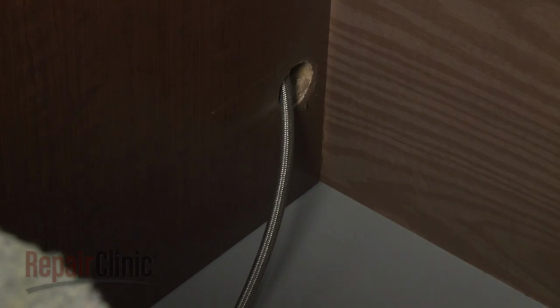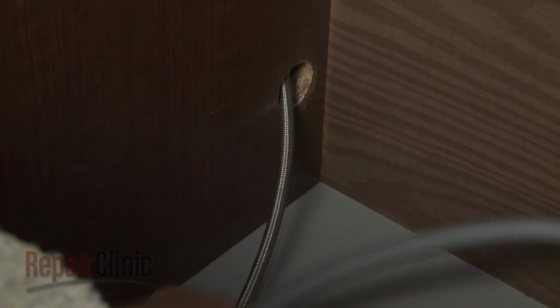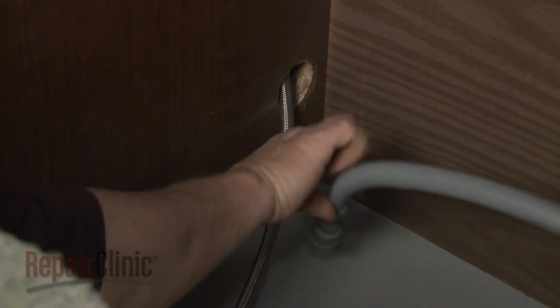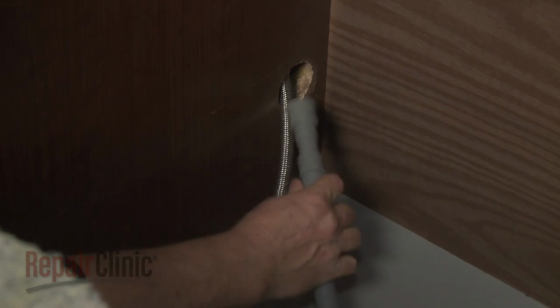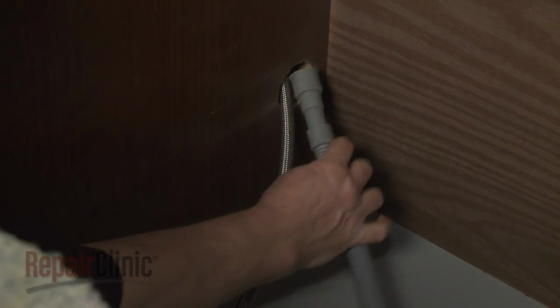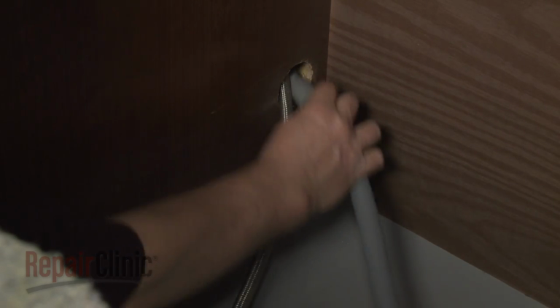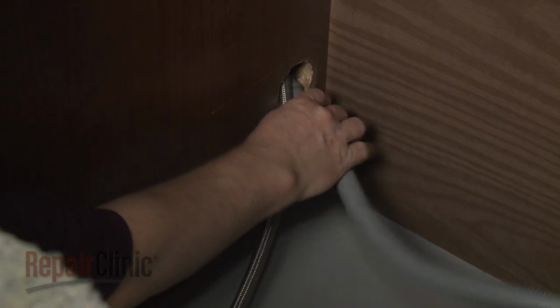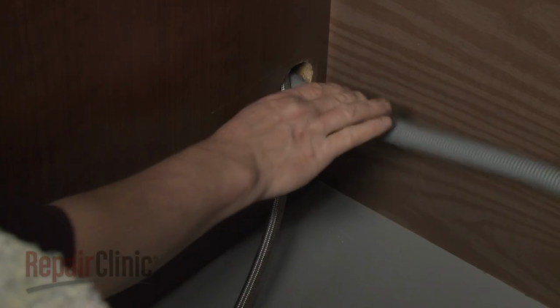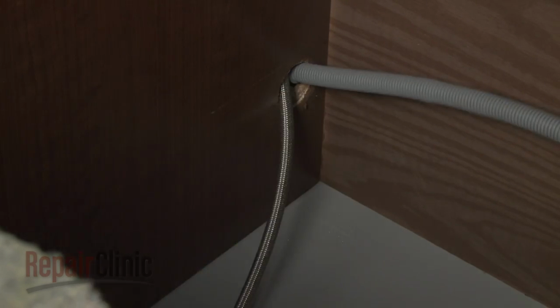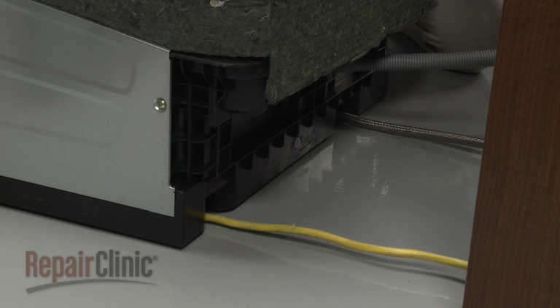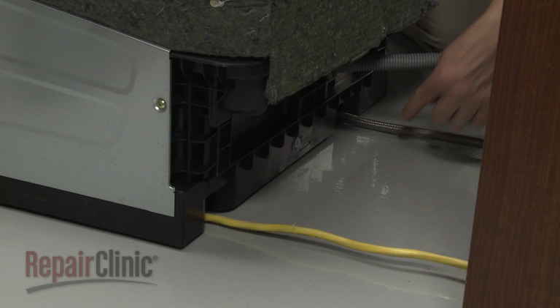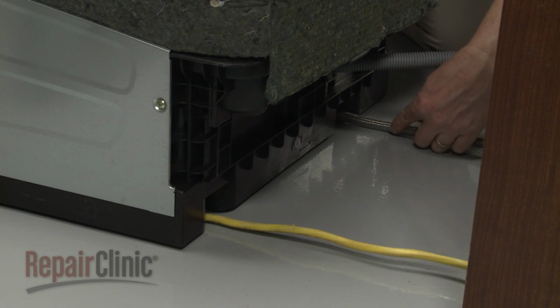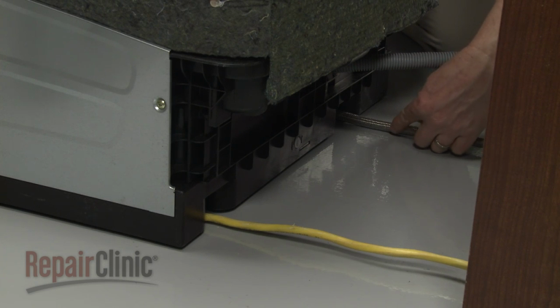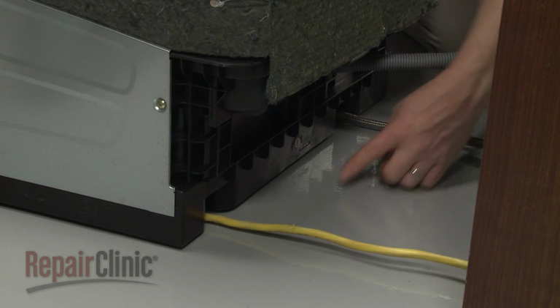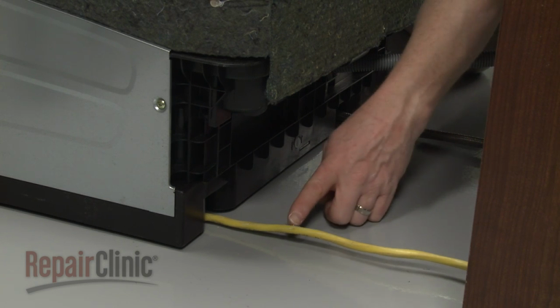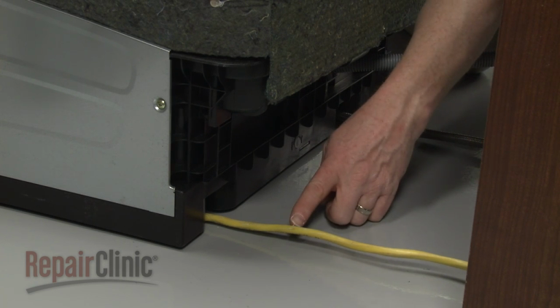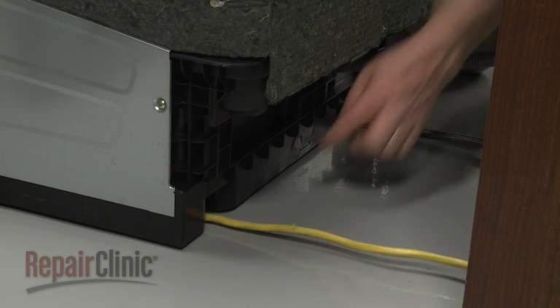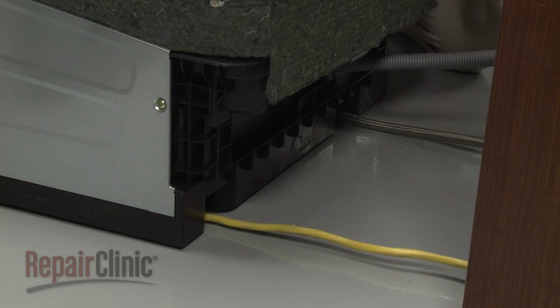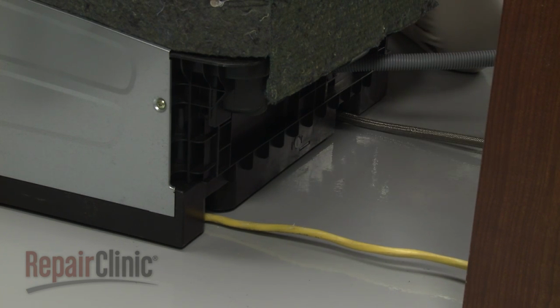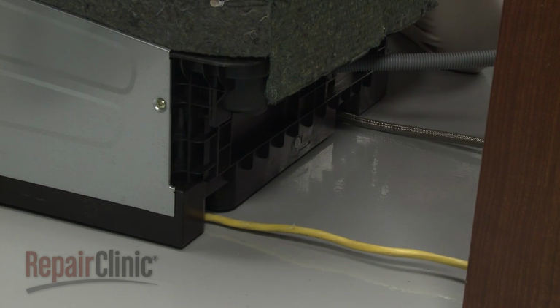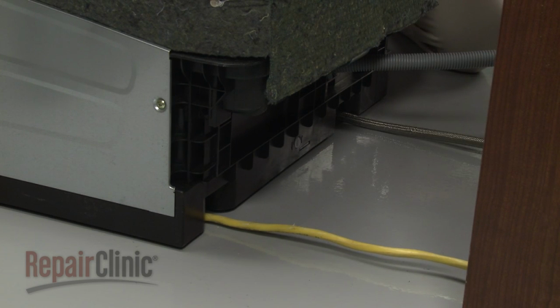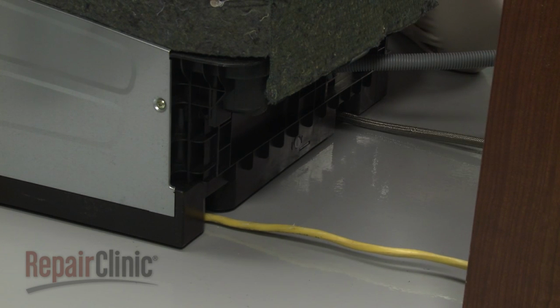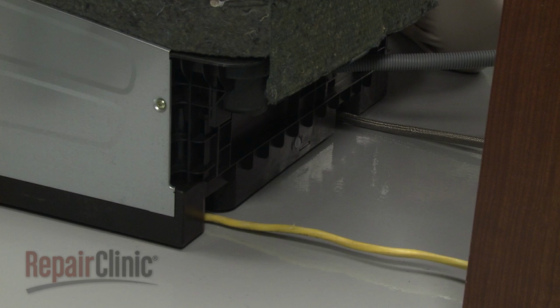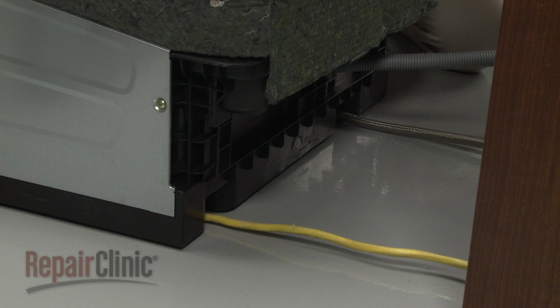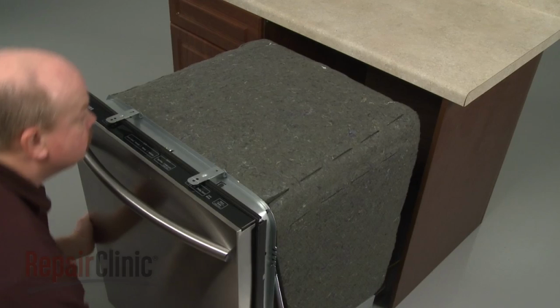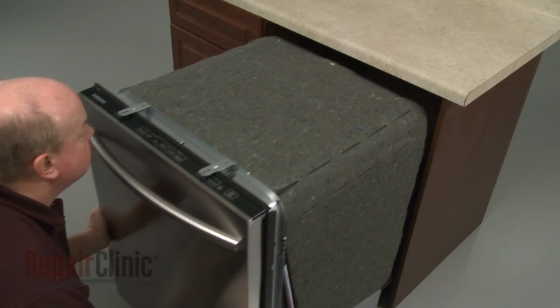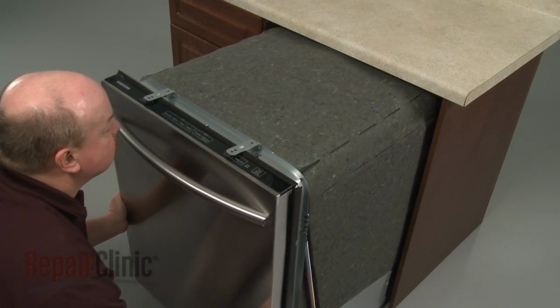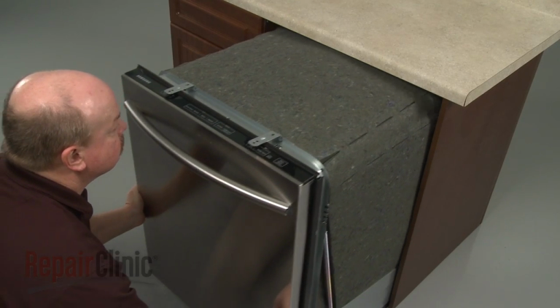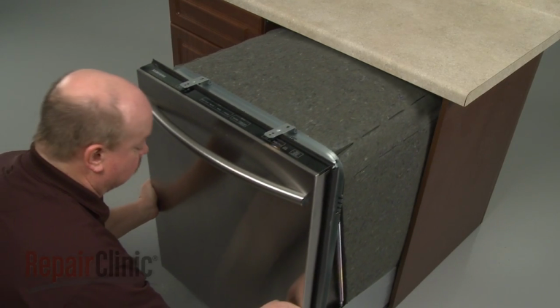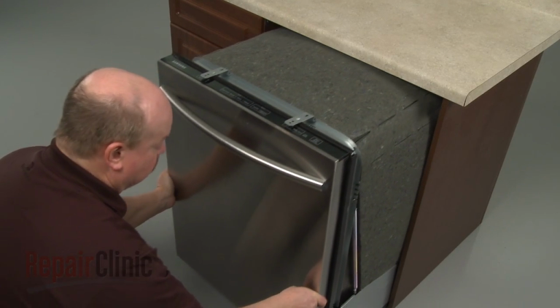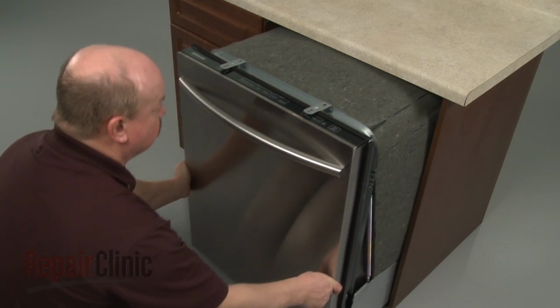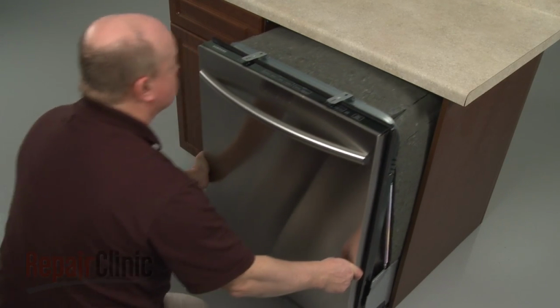Make sure the drain hose is accessible through the cabinet wall and that the water and power supply lines are positioned in their respective channels in the dishwasher base. Now gently slide the dishwasher back into the cabinet.